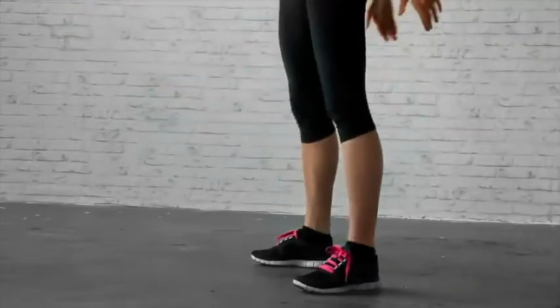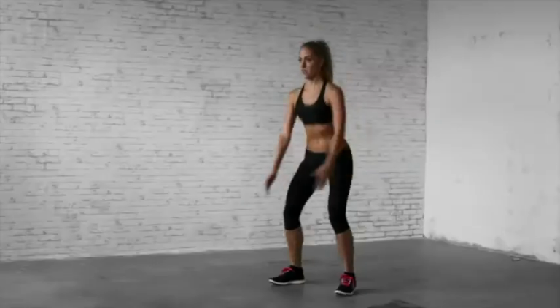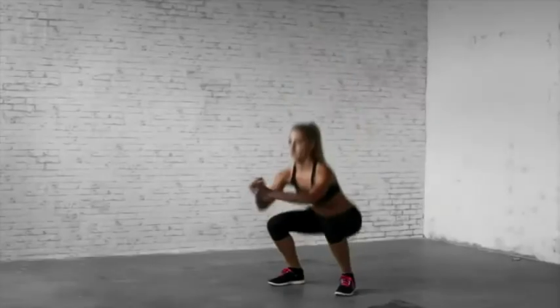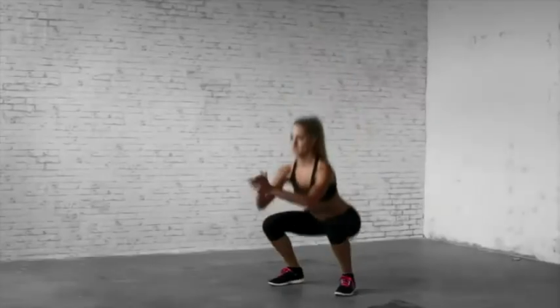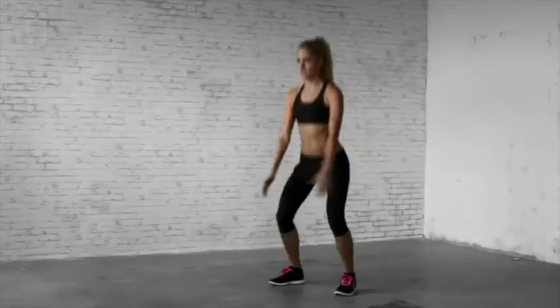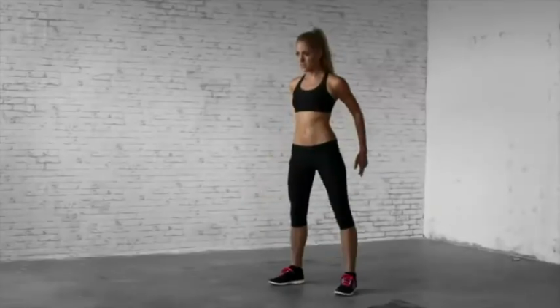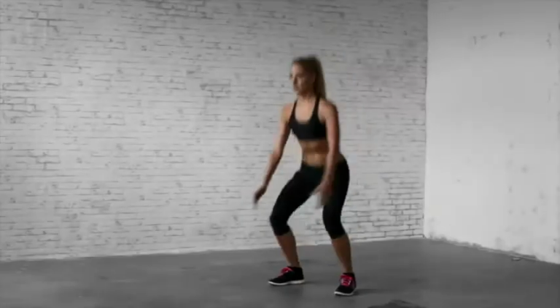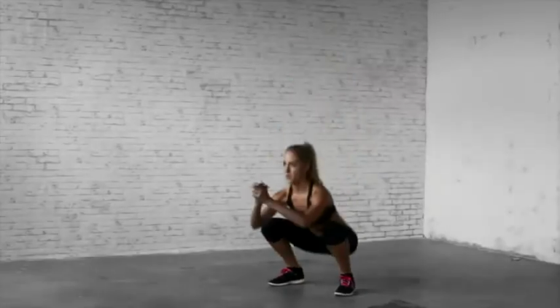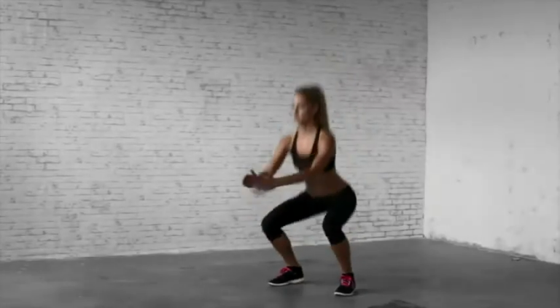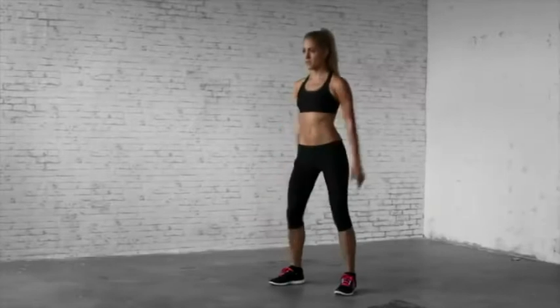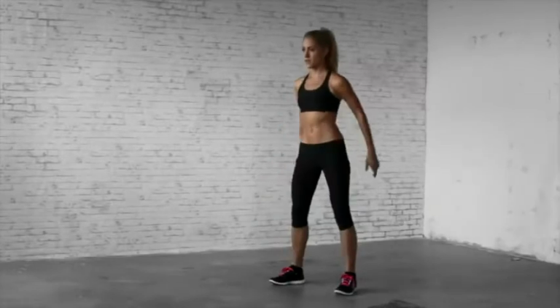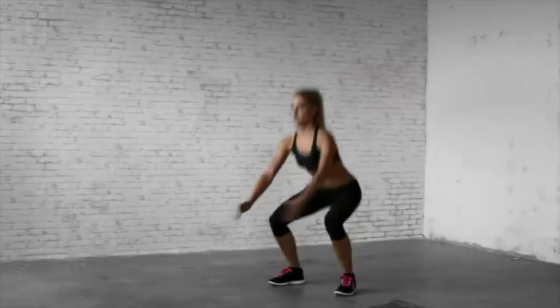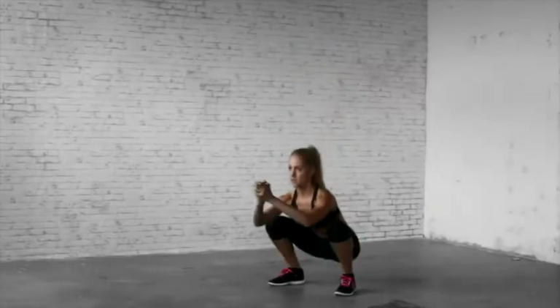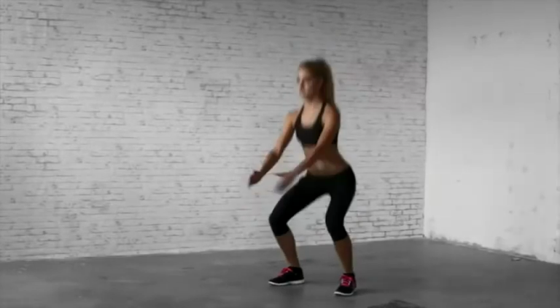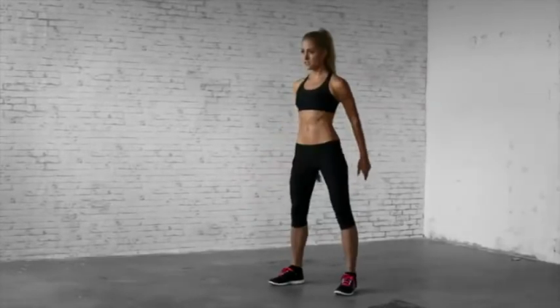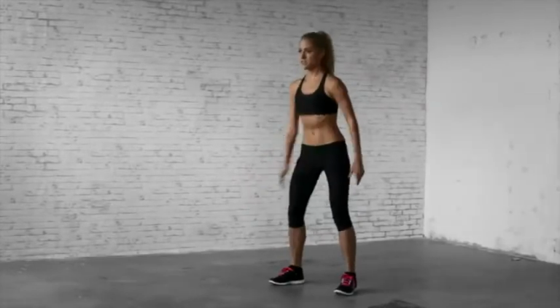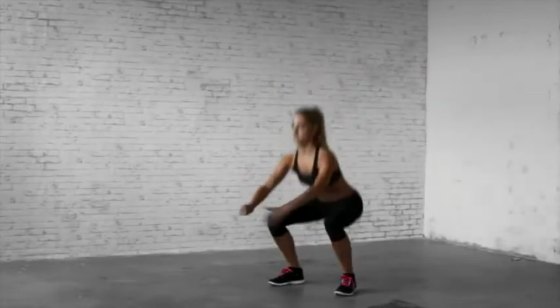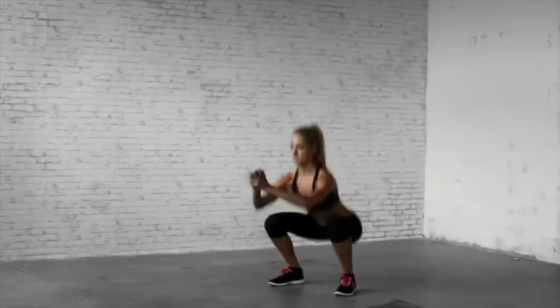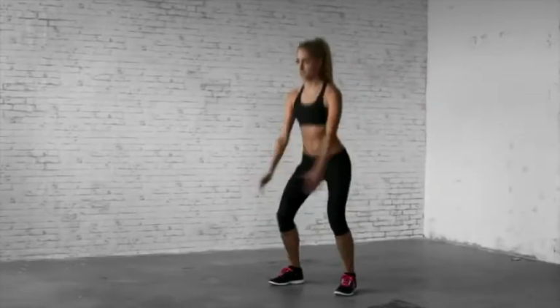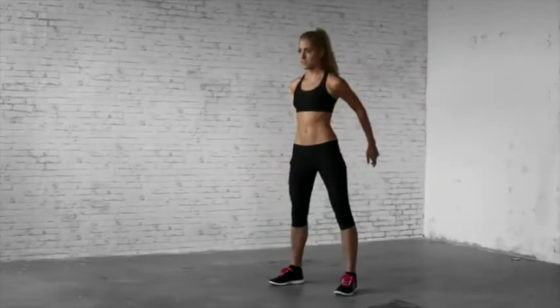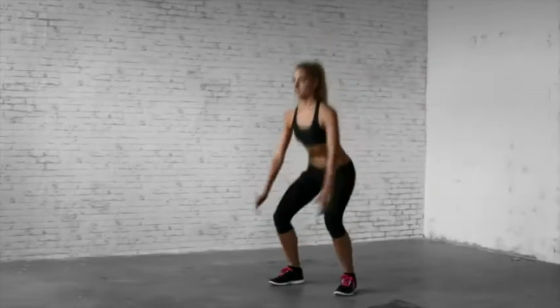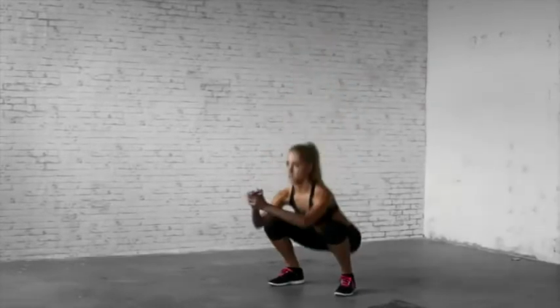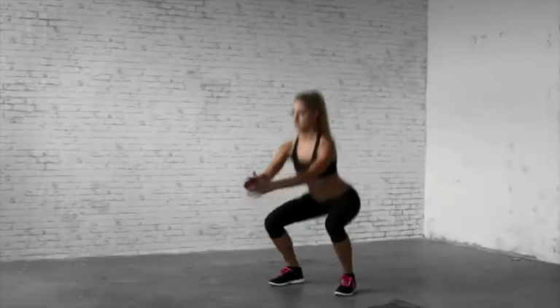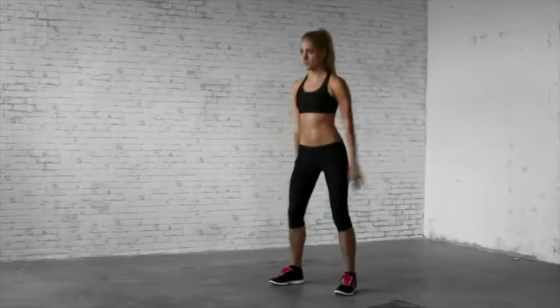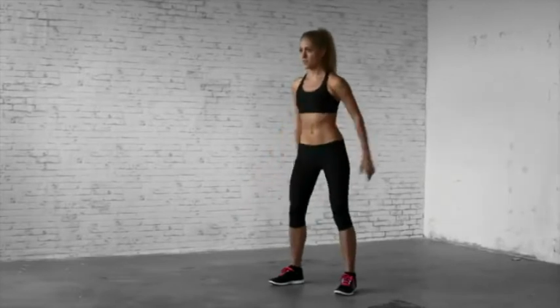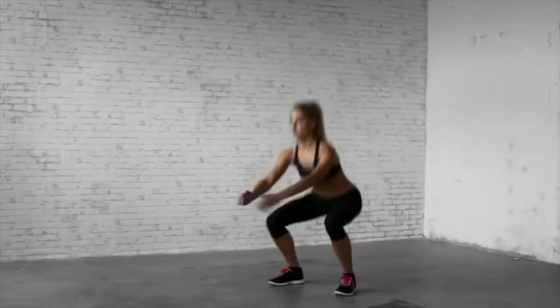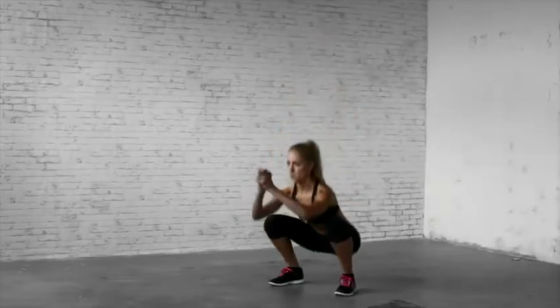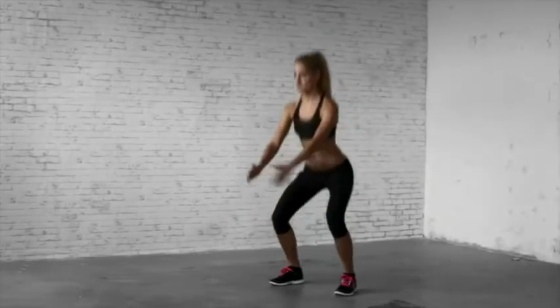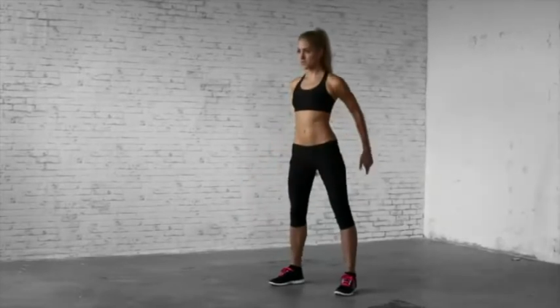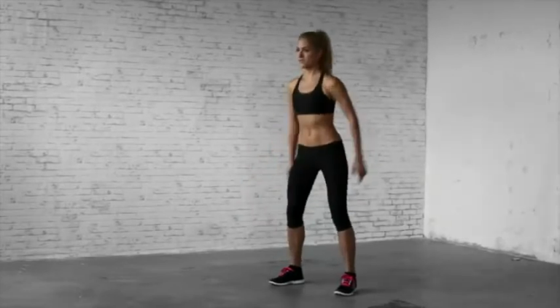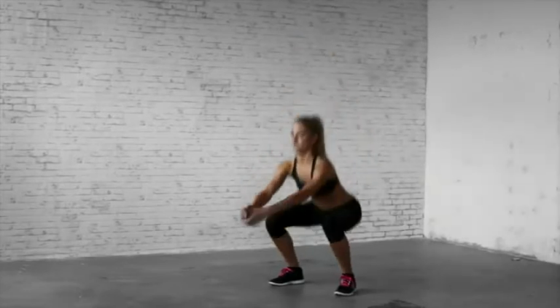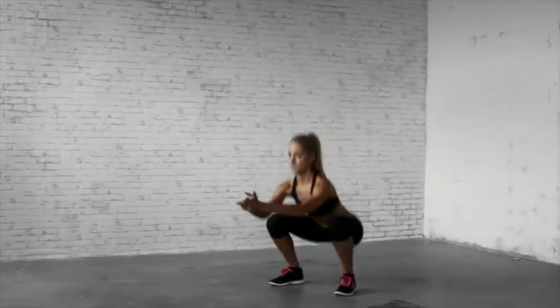Your hands may neither touch your legs nor the ground. Make sure to keep your weight on your heels, your chest up and your back flat. Push your knees out and keep your torso as vertical as possible.